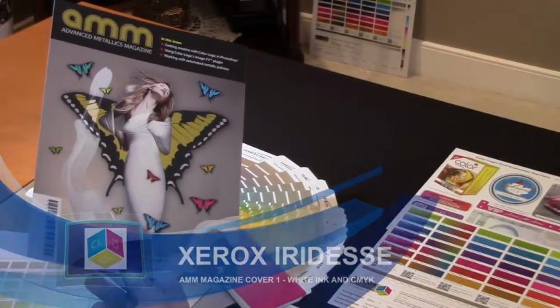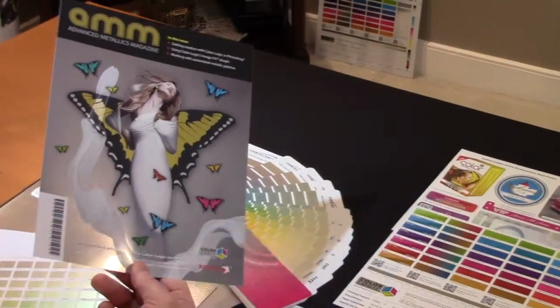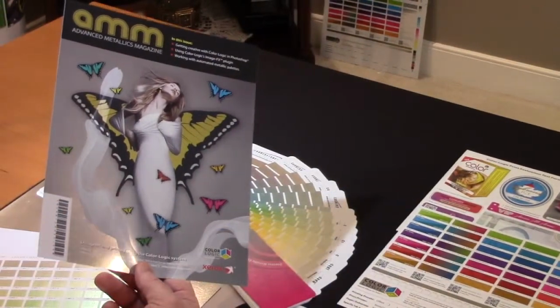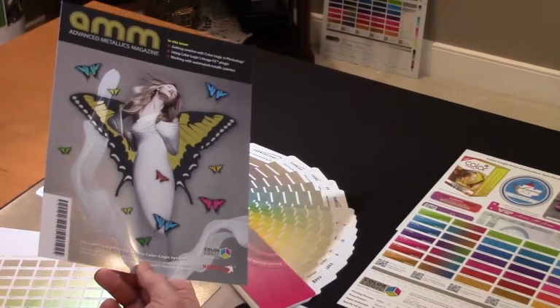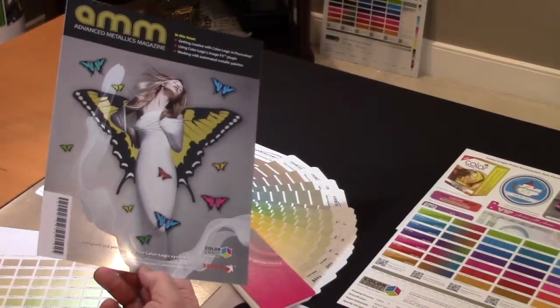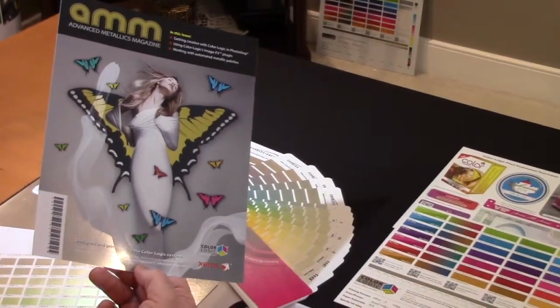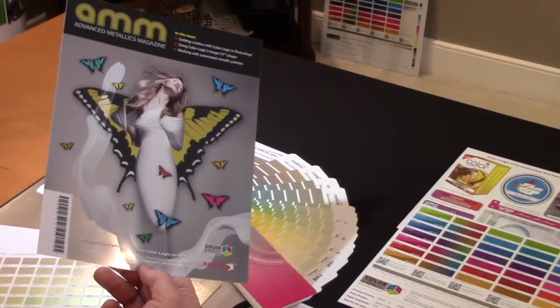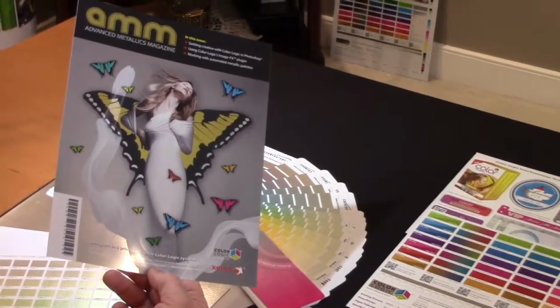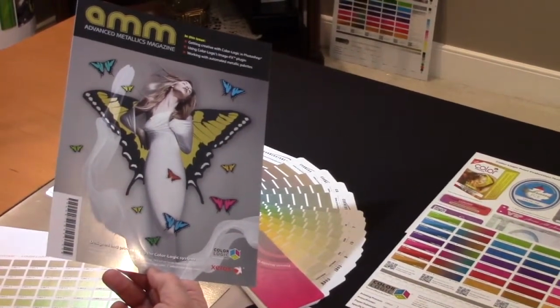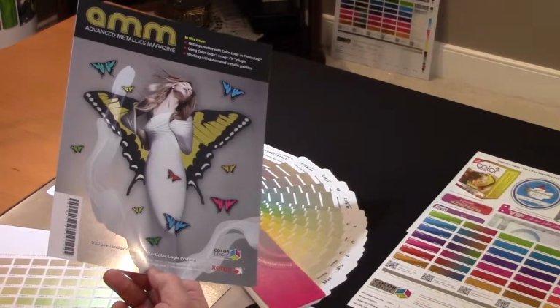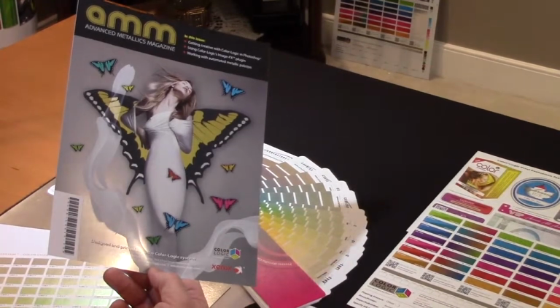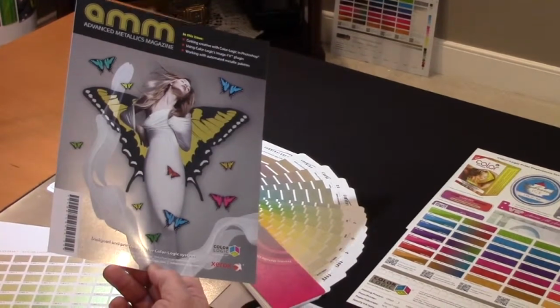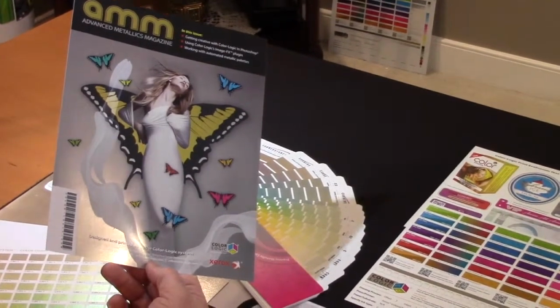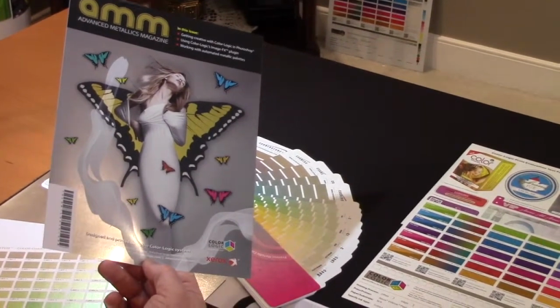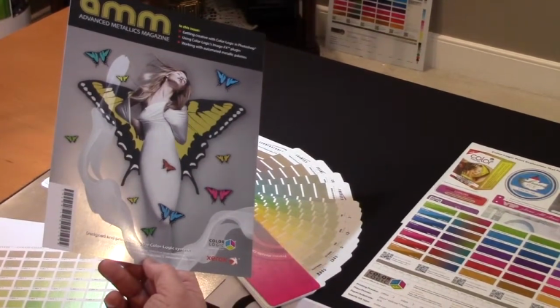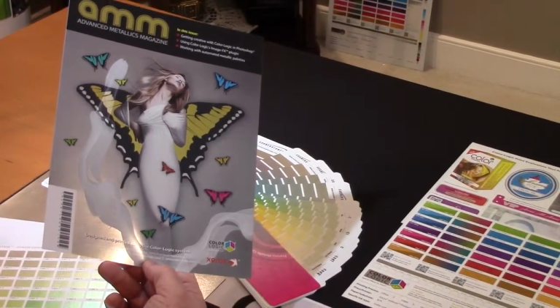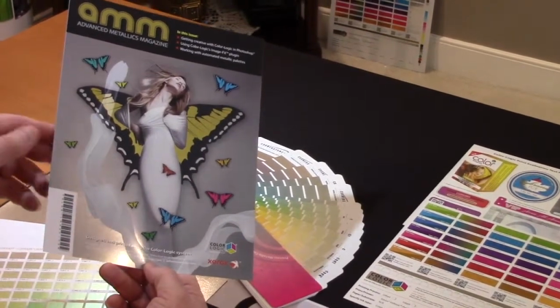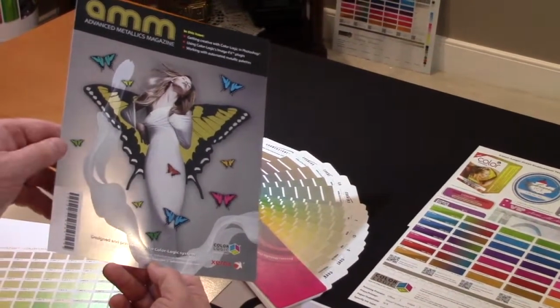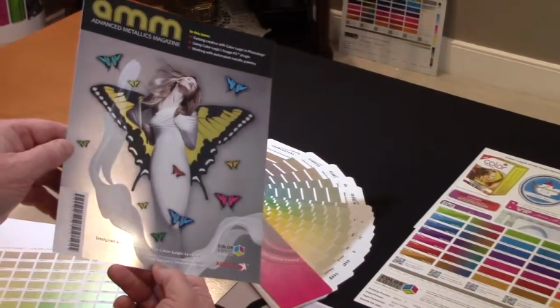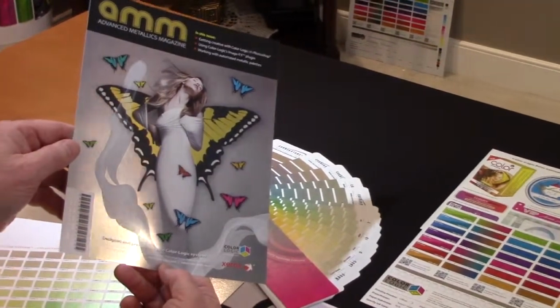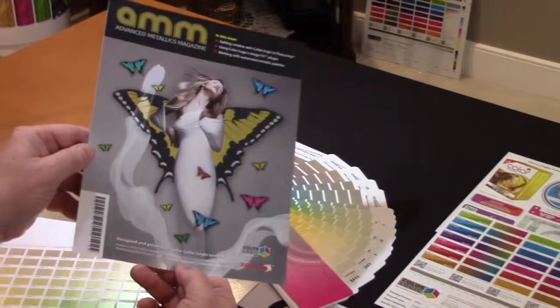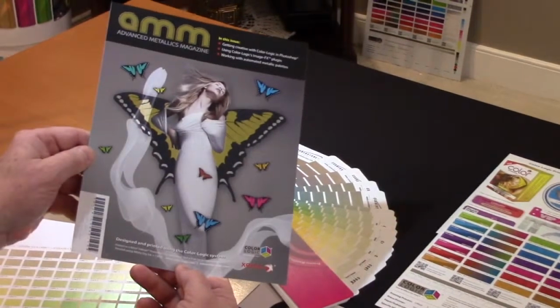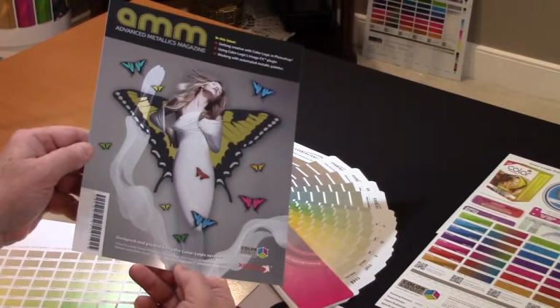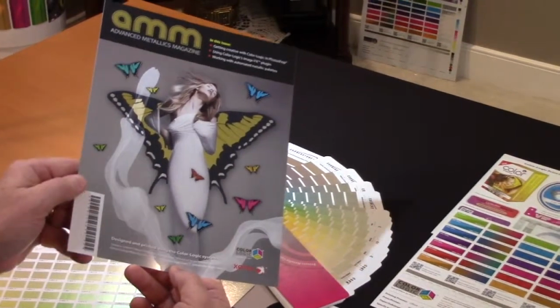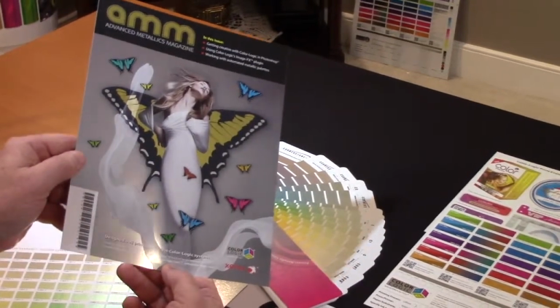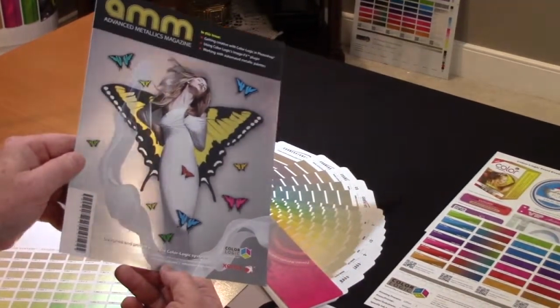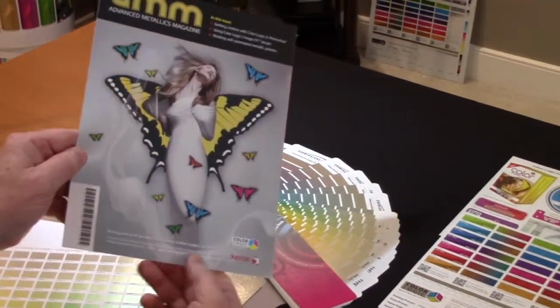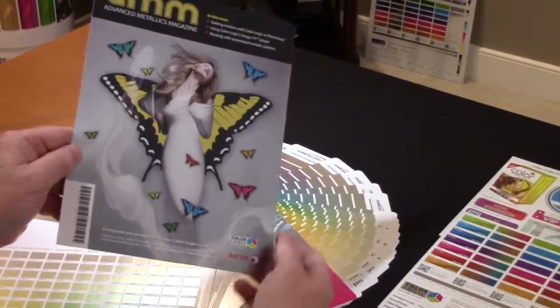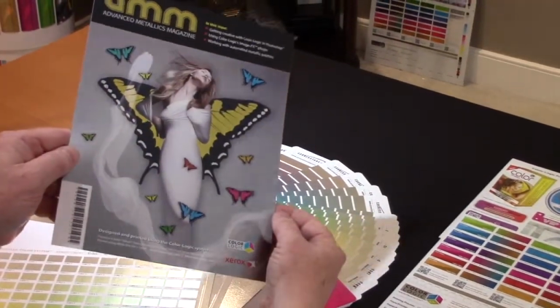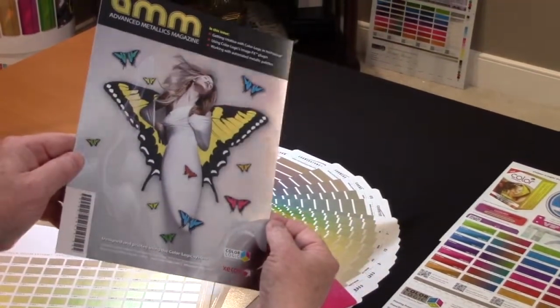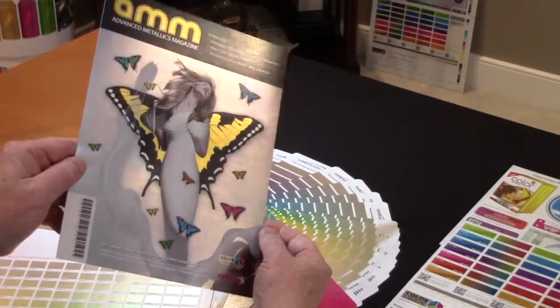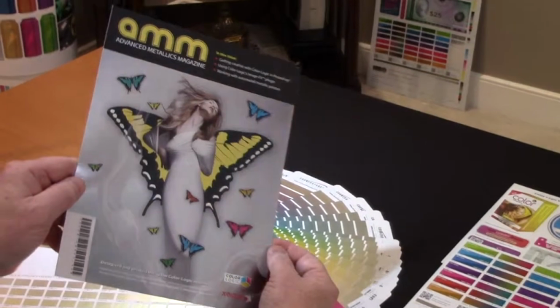This is a marketing piece that was produced on the Iridesse with a metallic substrate, using white plus CMYK and ColorLogic's tools to create some dimensional effects.